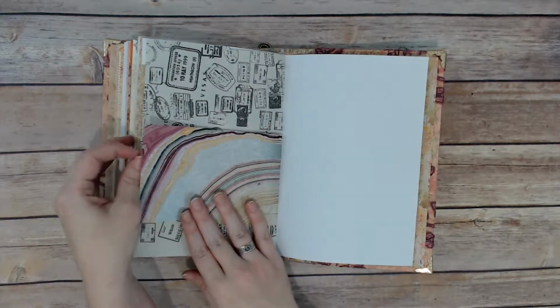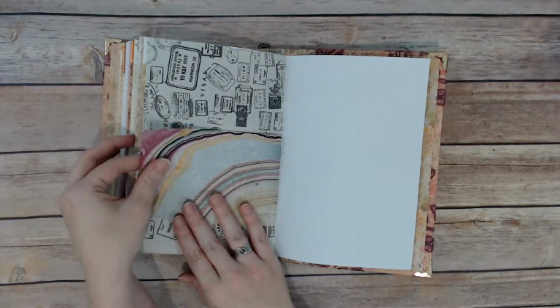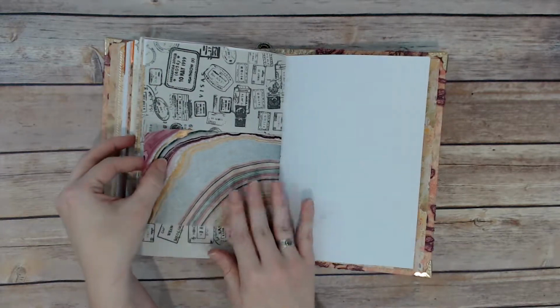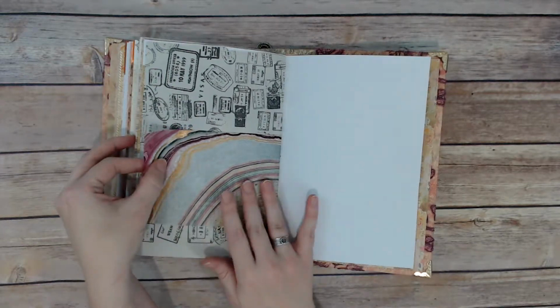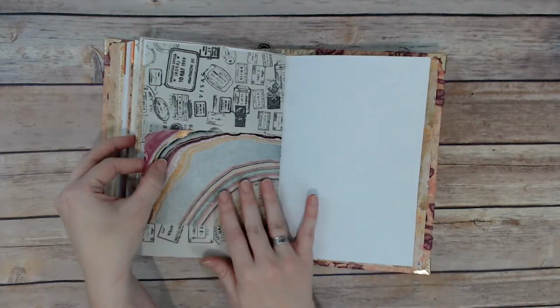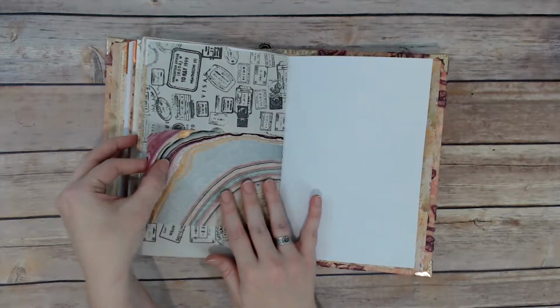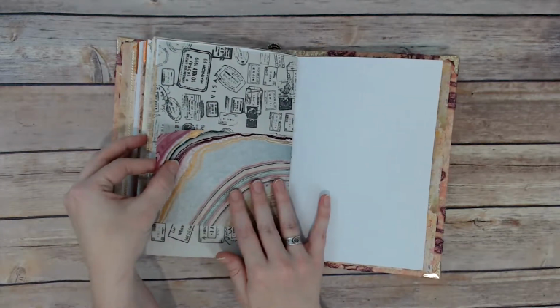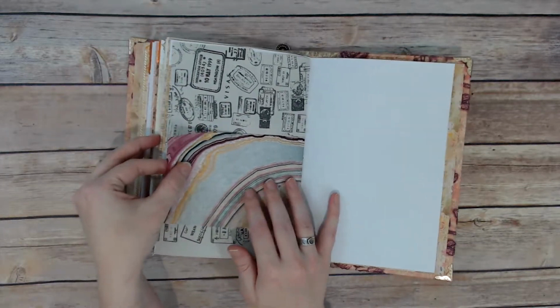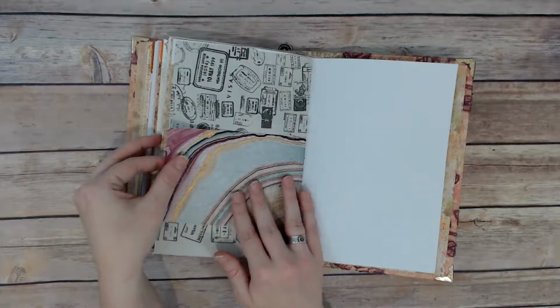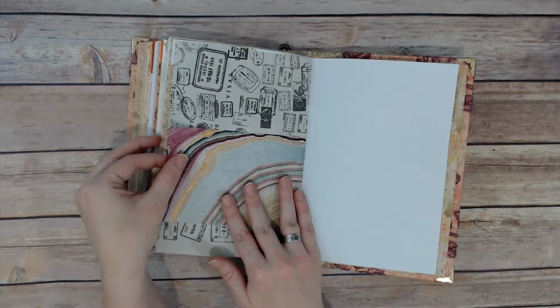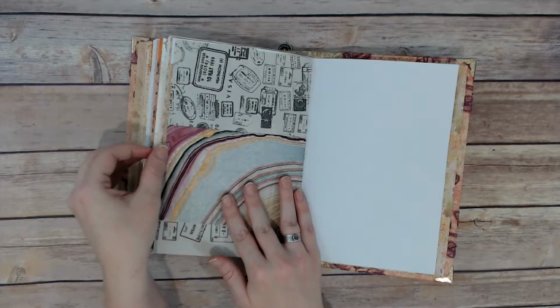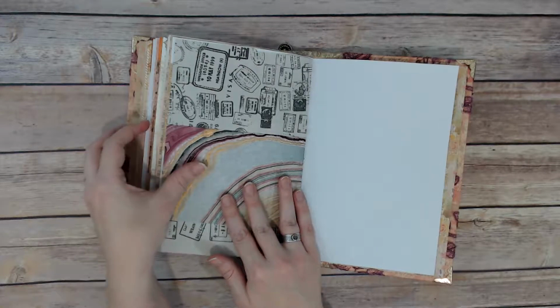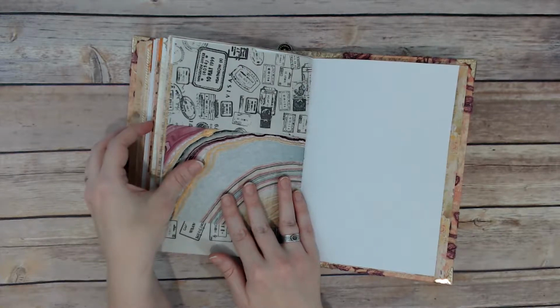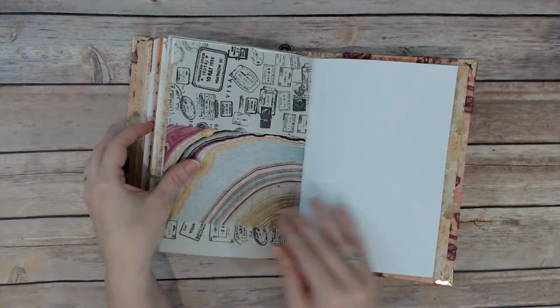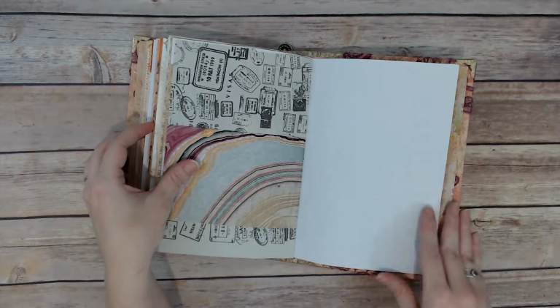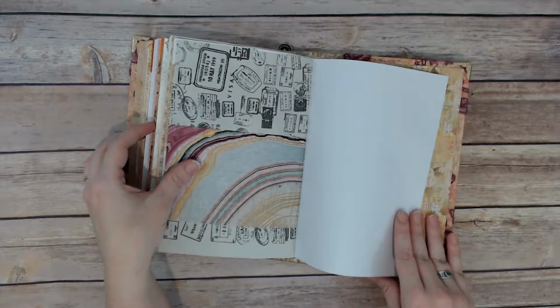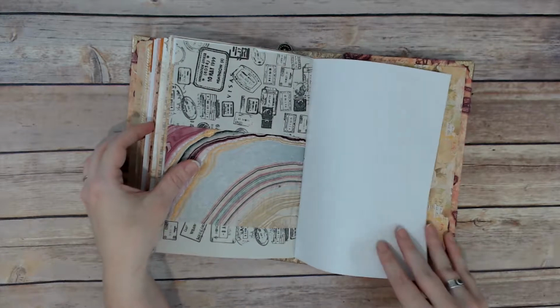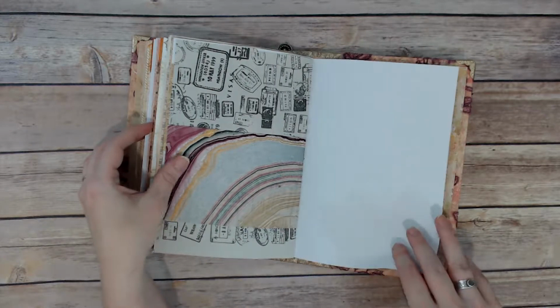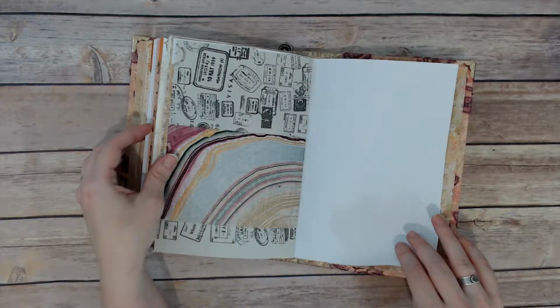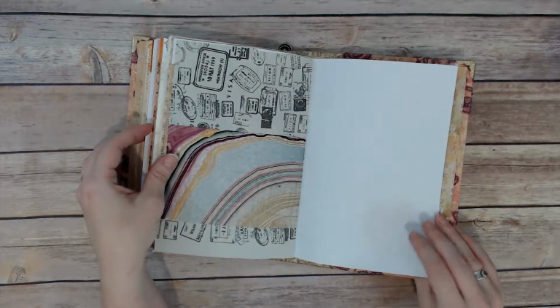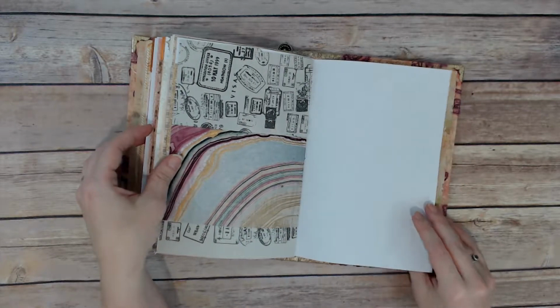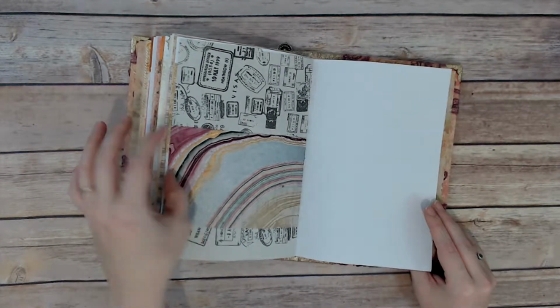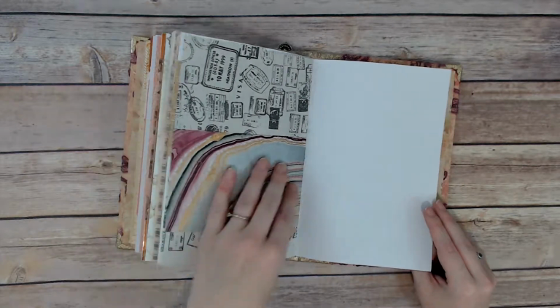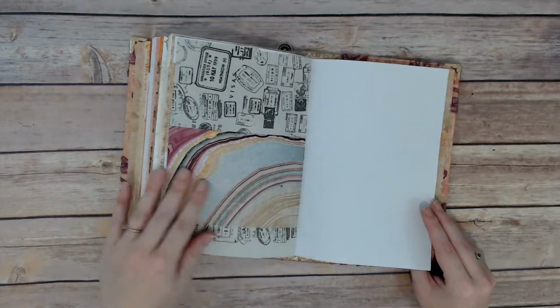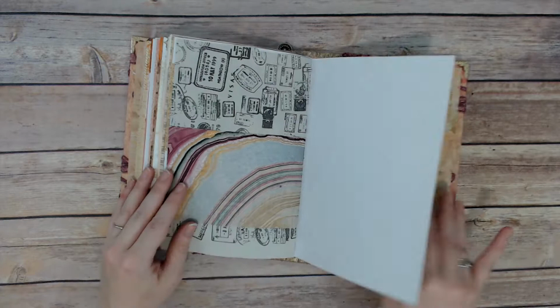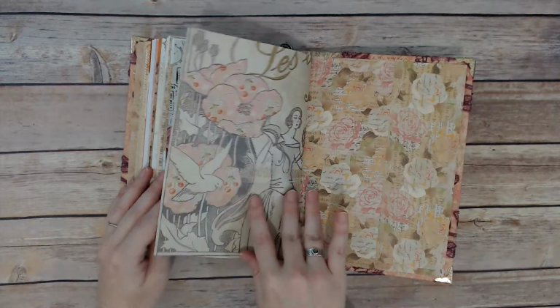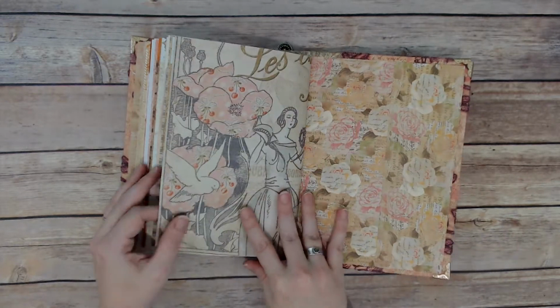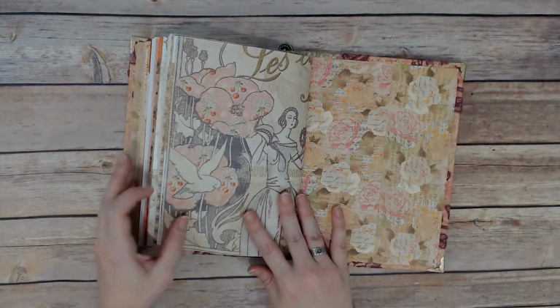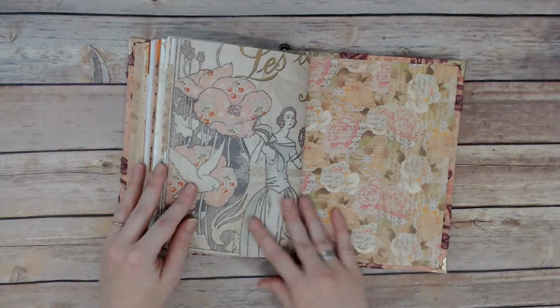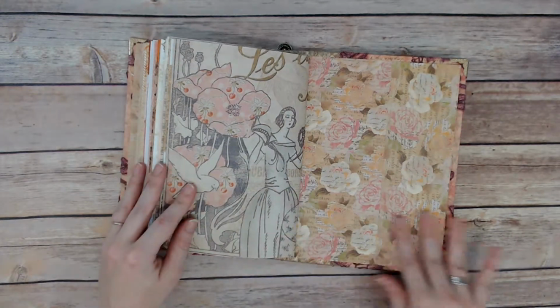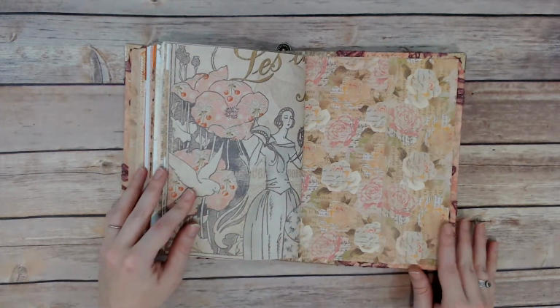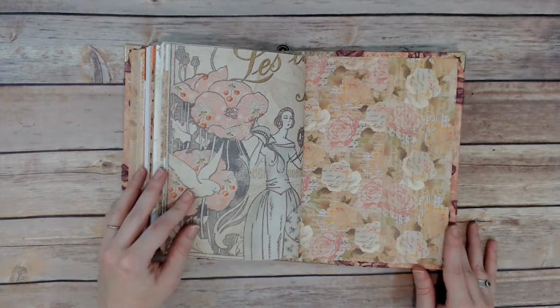And this is hand marbled, I believe. I got this in an art shop that sold specialty papers. And then that's the end of it.